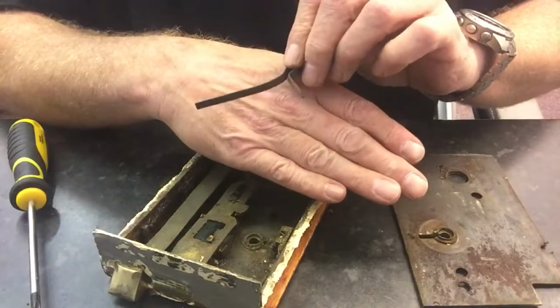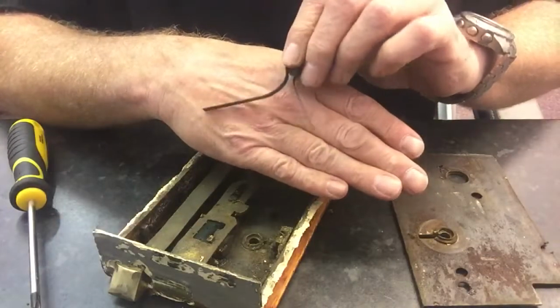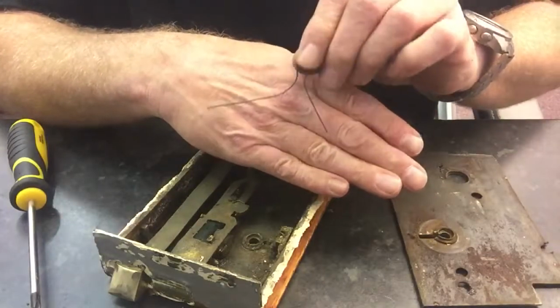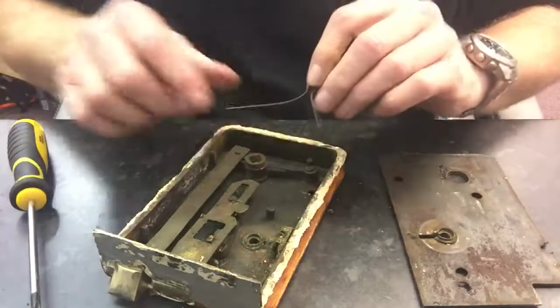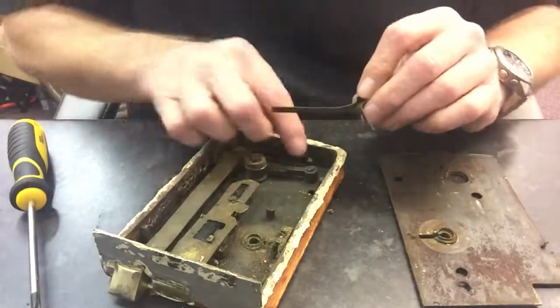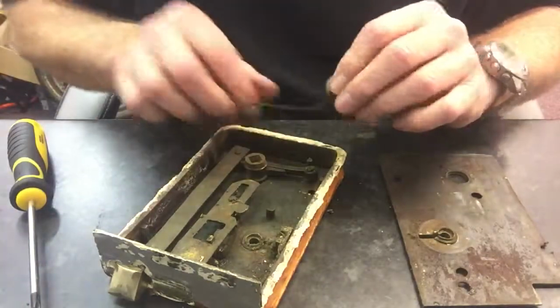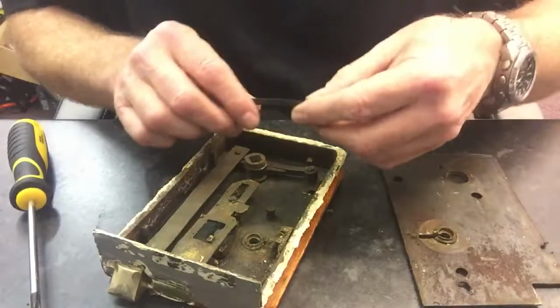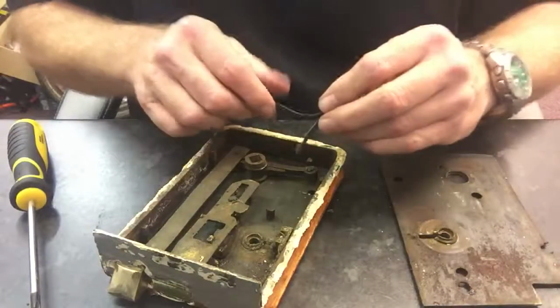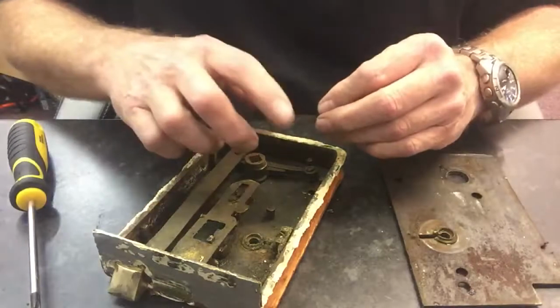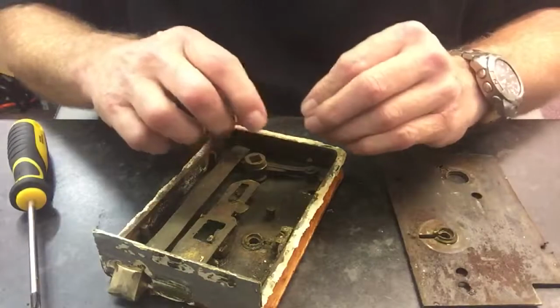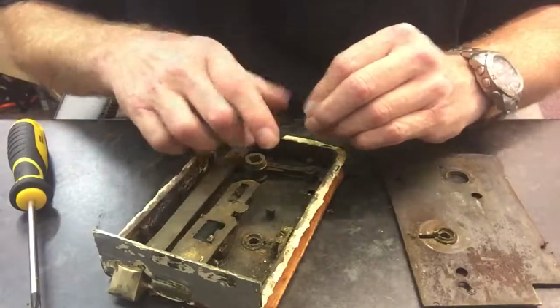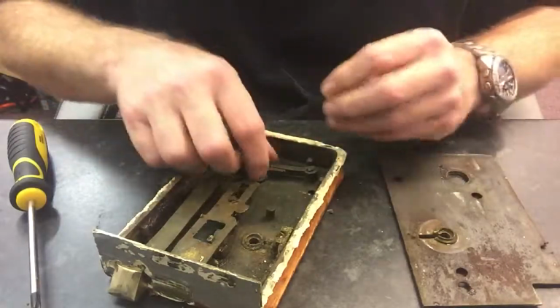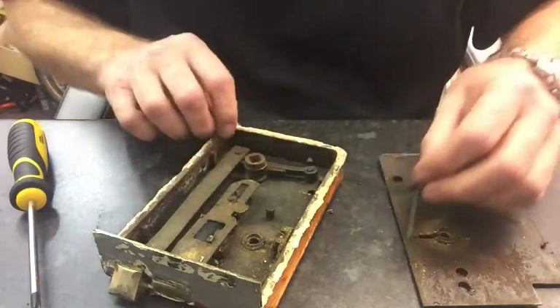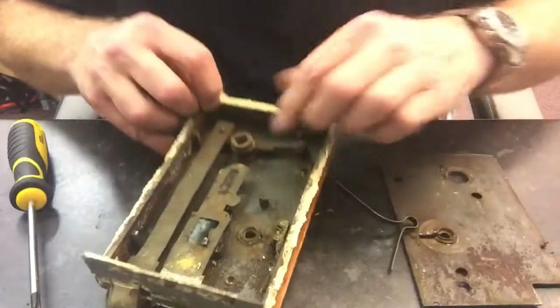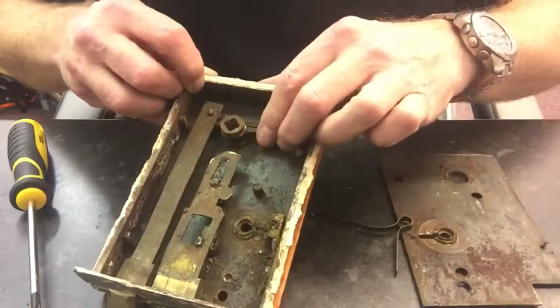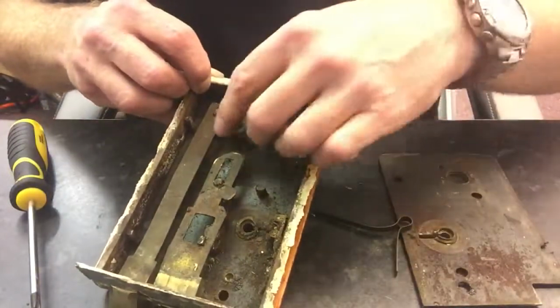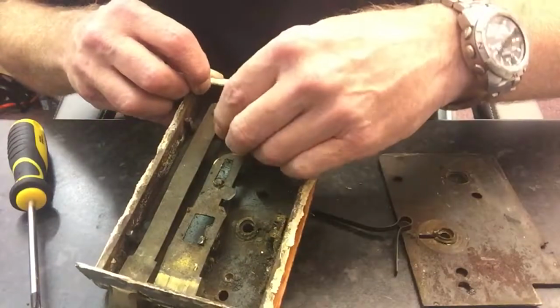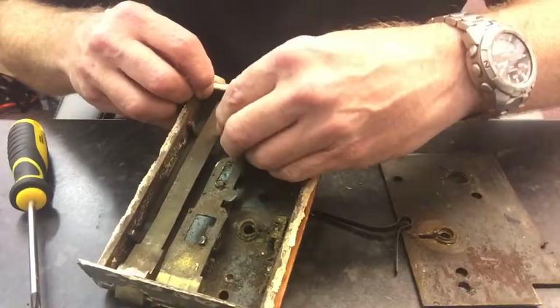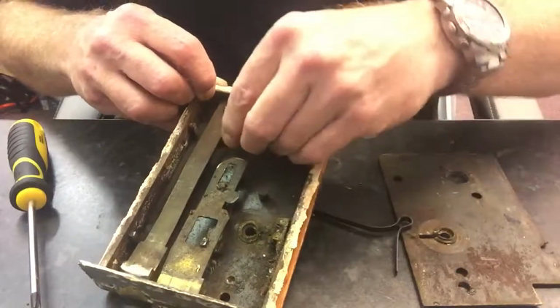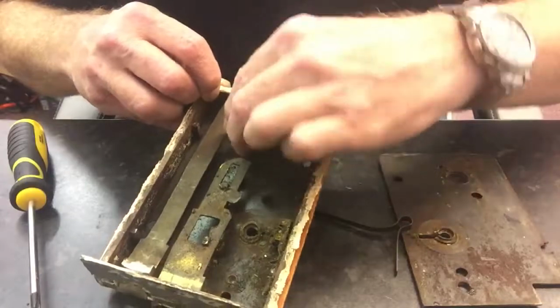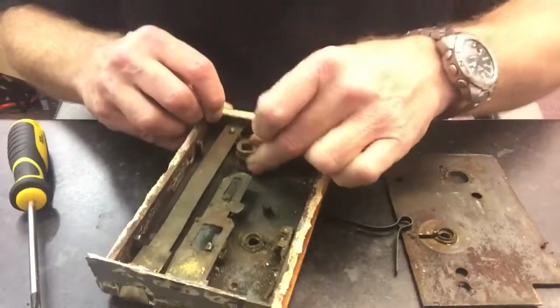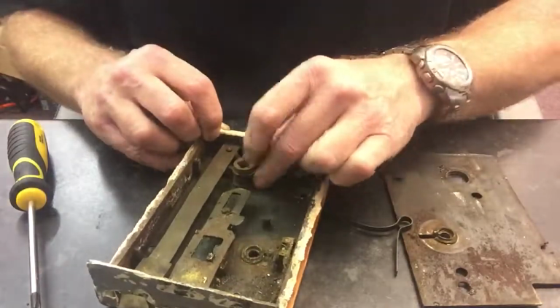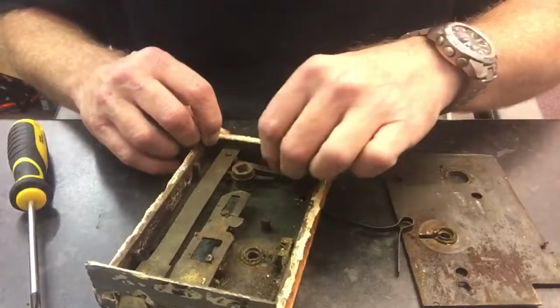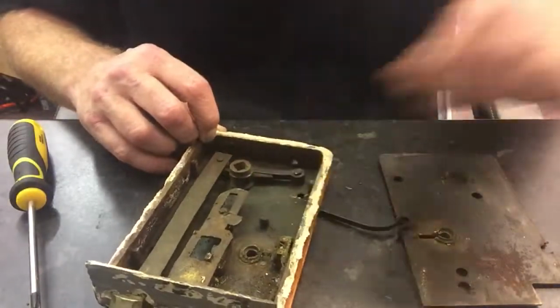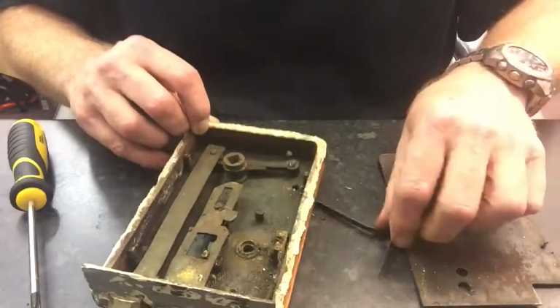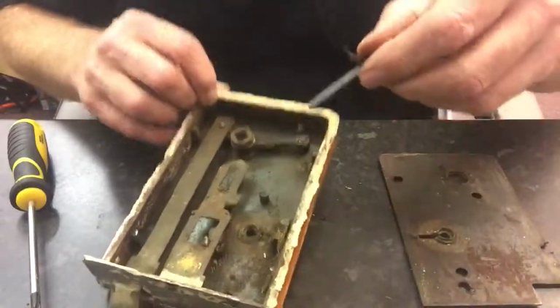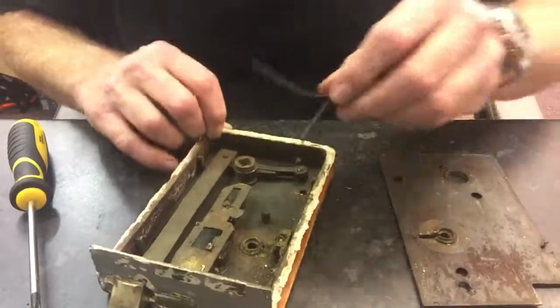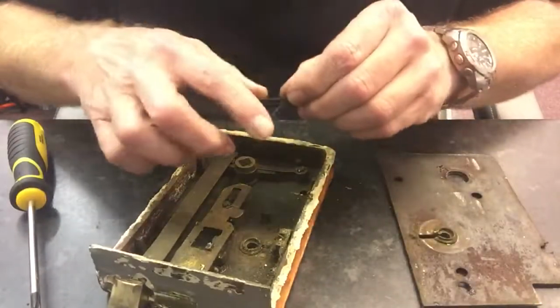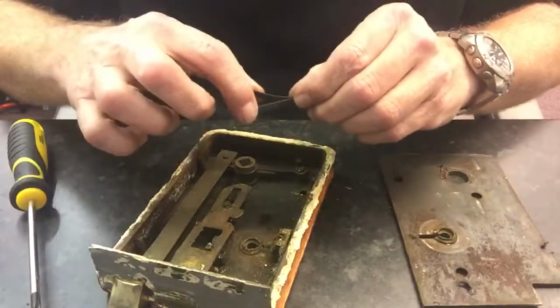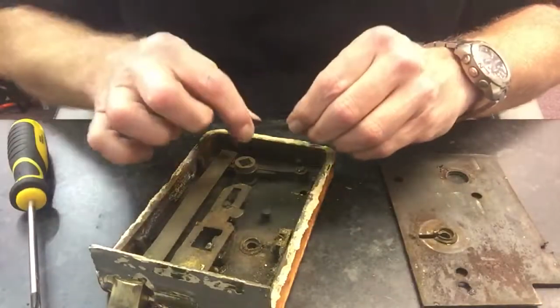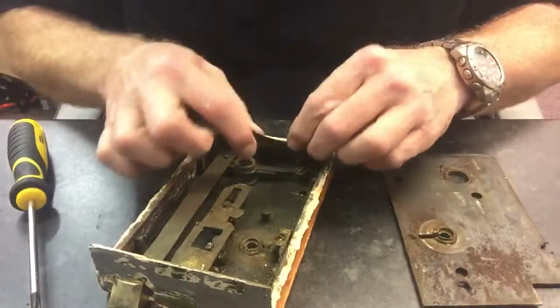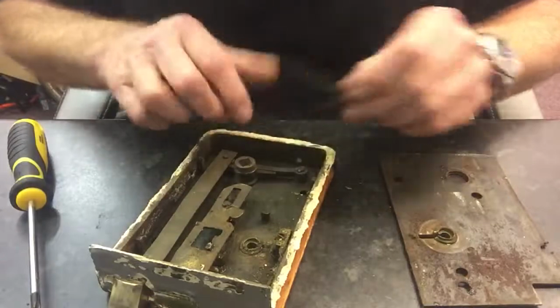Now the long side of the spring — you see that — that goes against the back wall, and the shorter one goes against the little arm that goes against the spindle here. It's a bit difficult to explain but I'll show you.